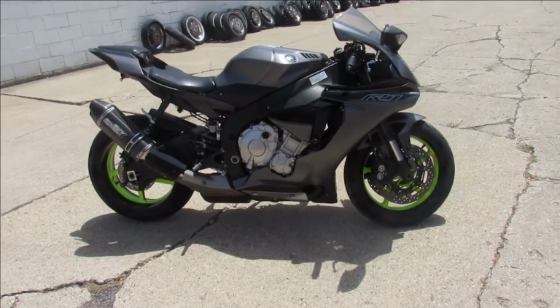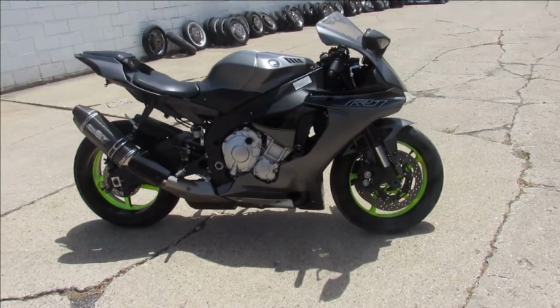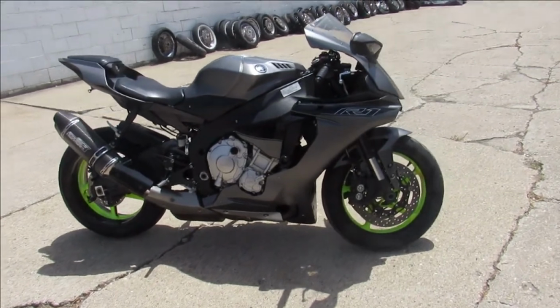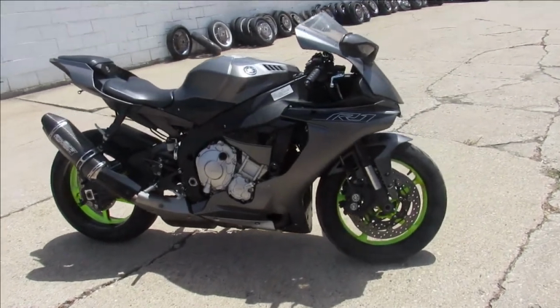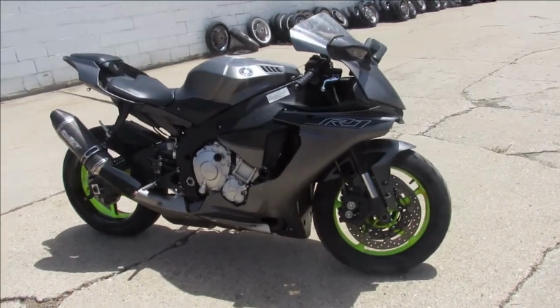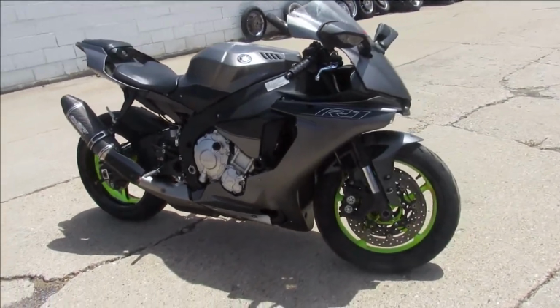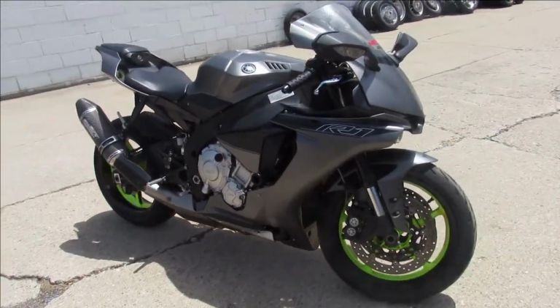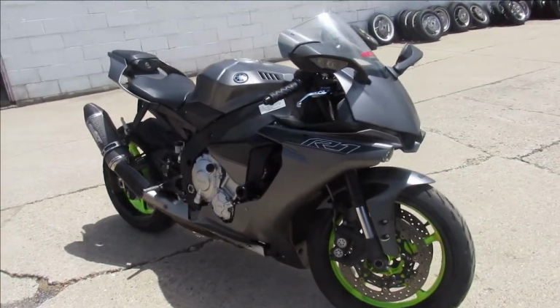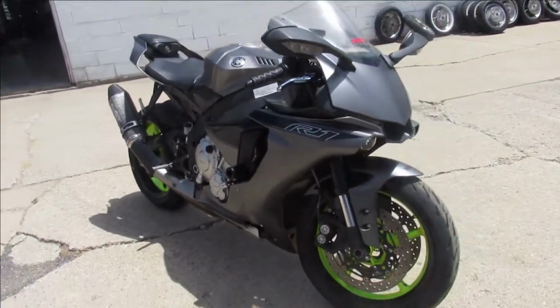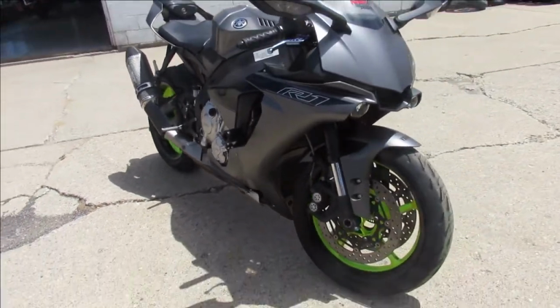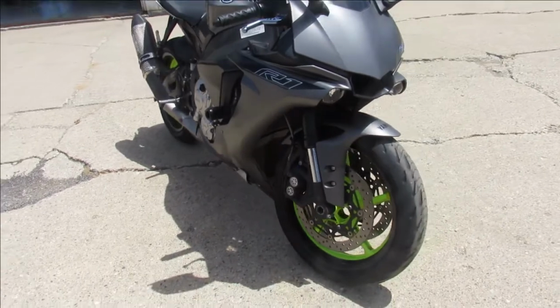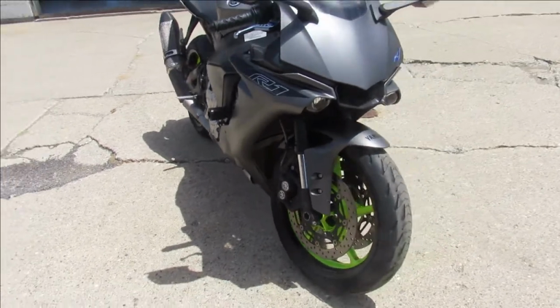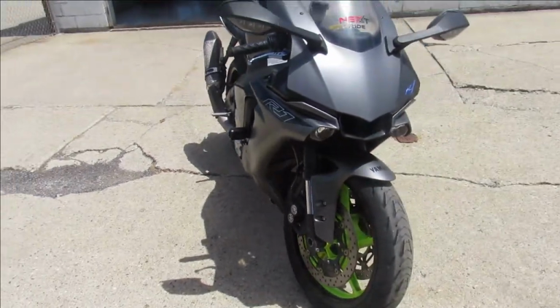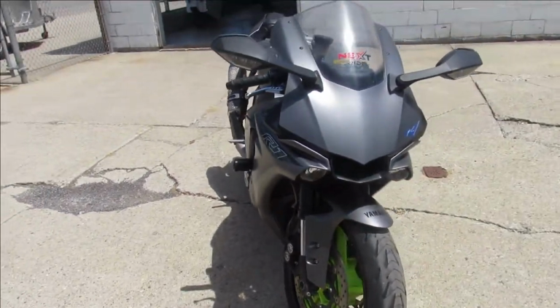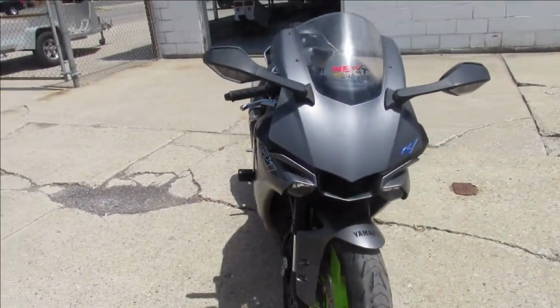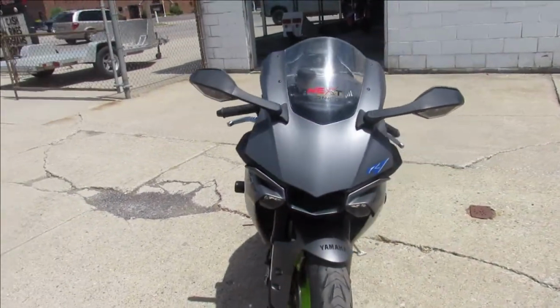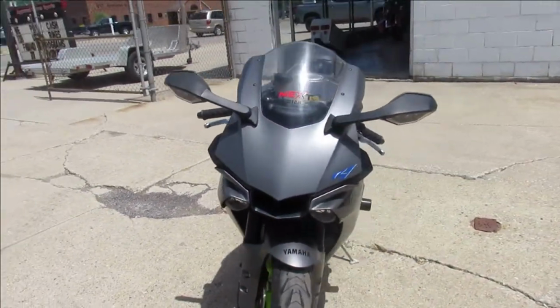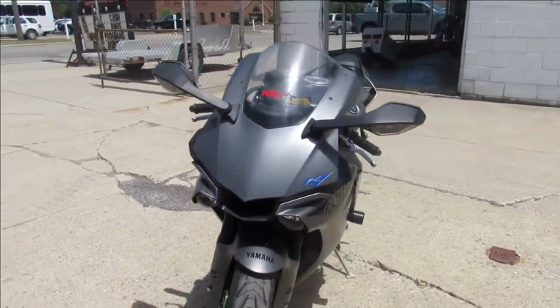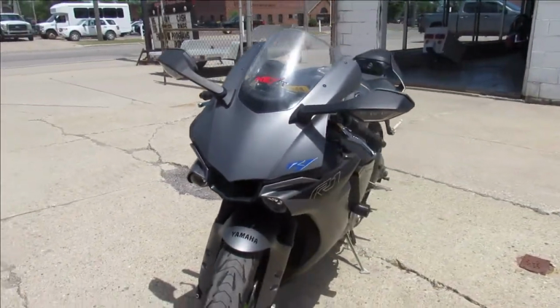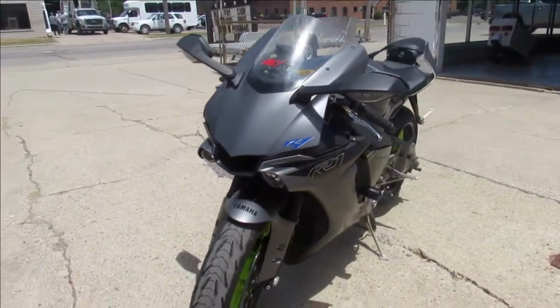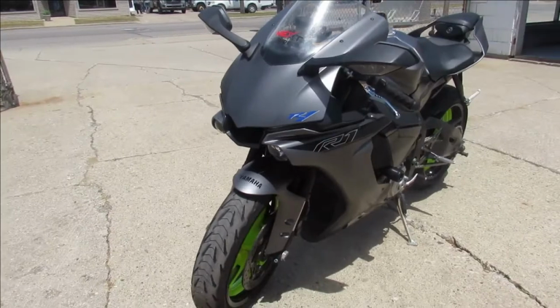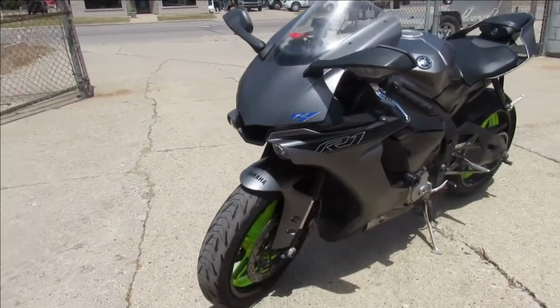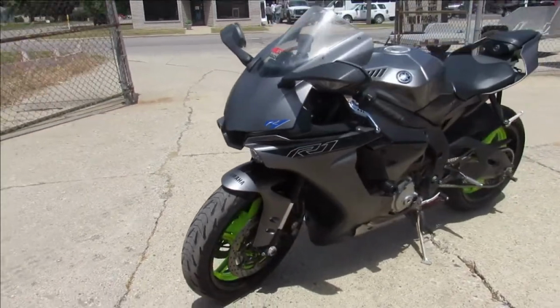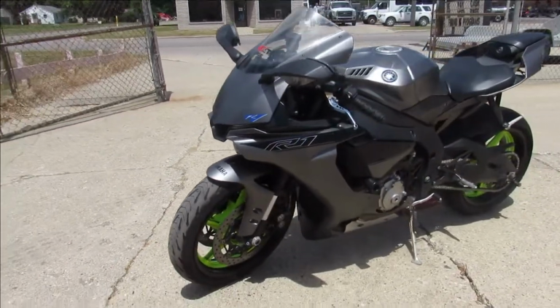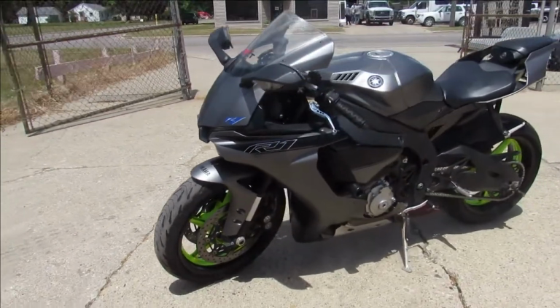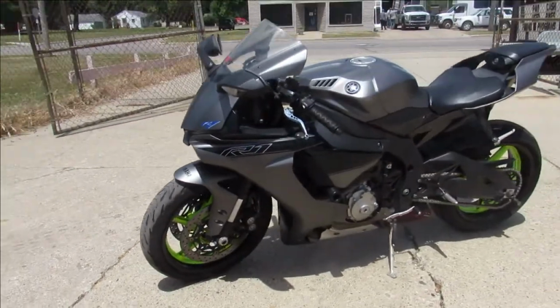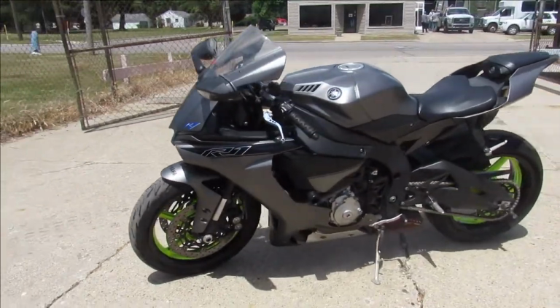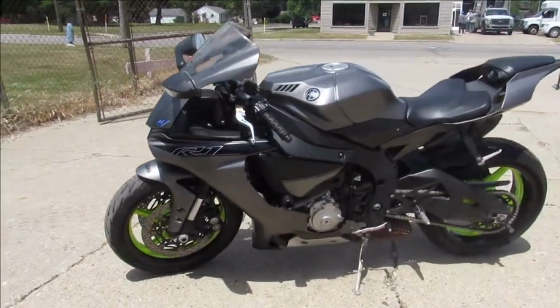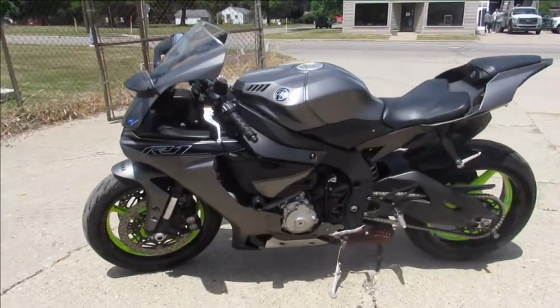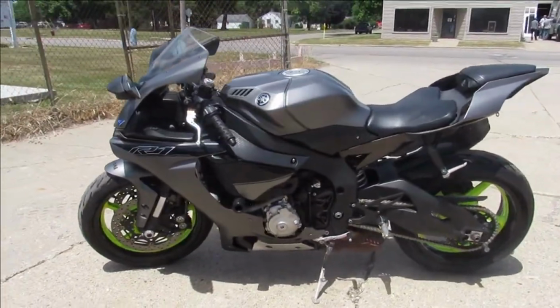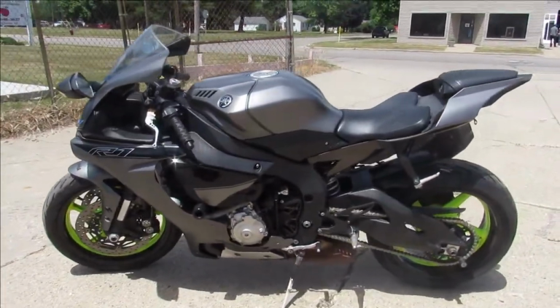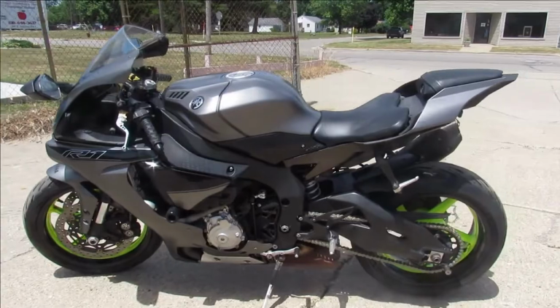Hey guys, ApprovalPowerSports.com here, just got another sport bike in. This one here is a 2016 Yamaha R1 for sale, comes in the matte gray, it's got frame sliders, fender limiter kit, Yoshimura carbon fiber tri-oval exhaust — it sounds tough.